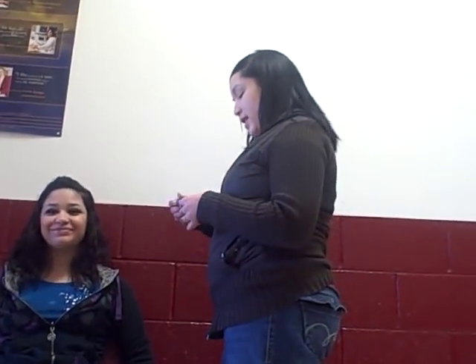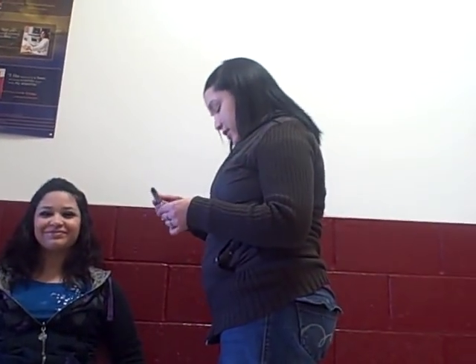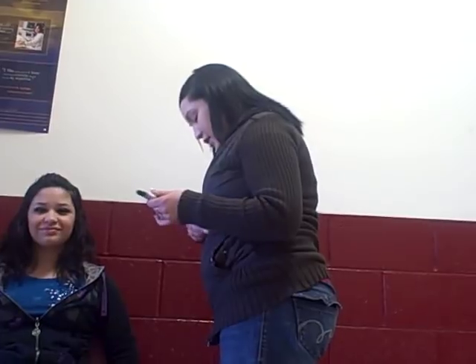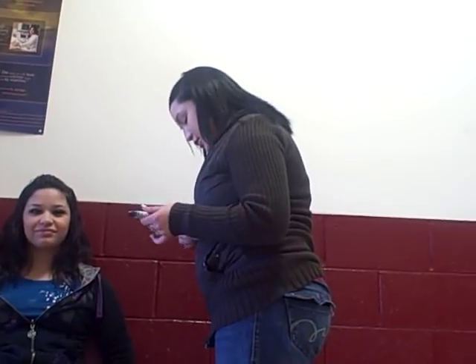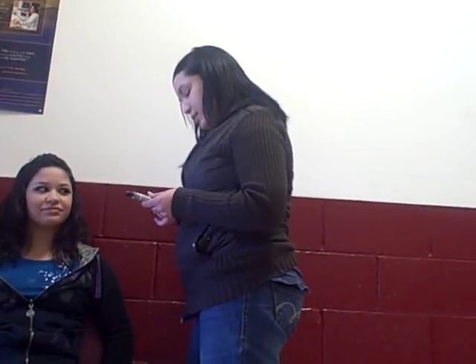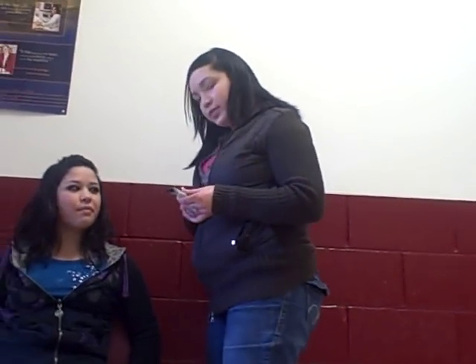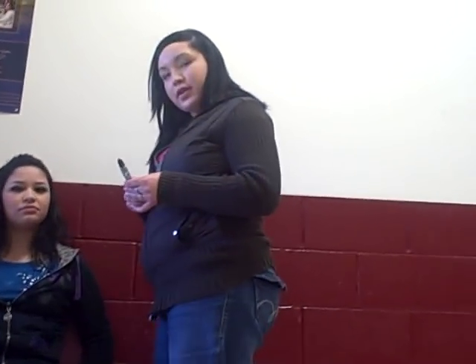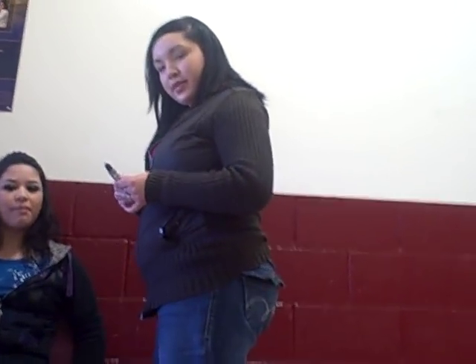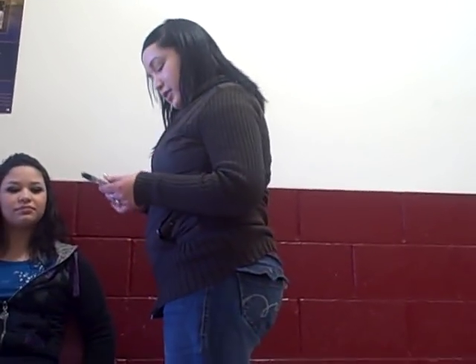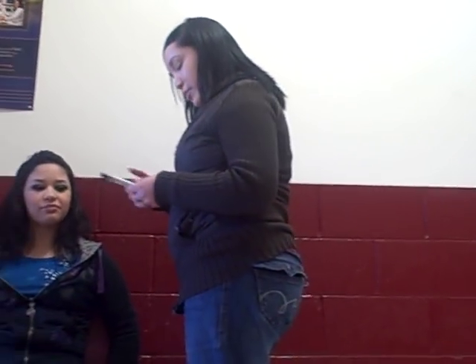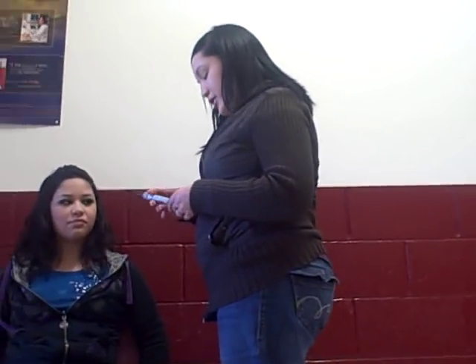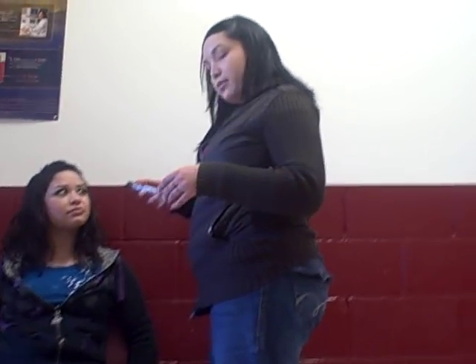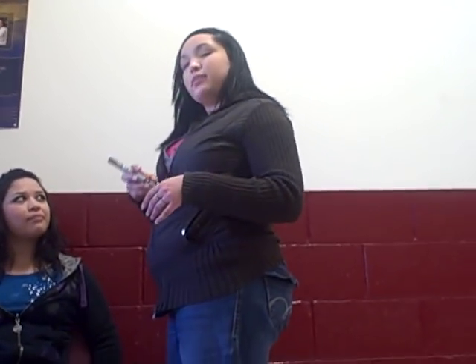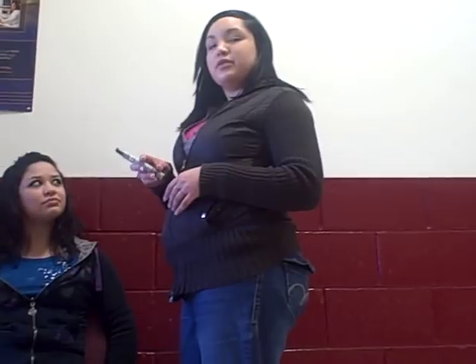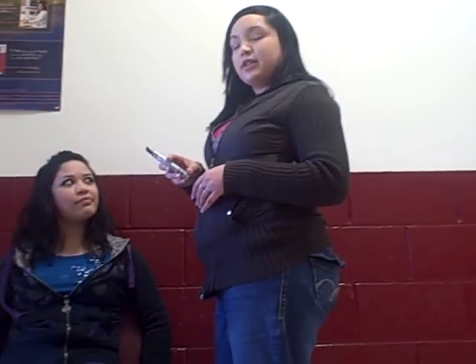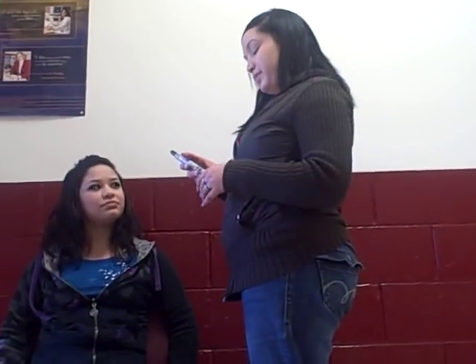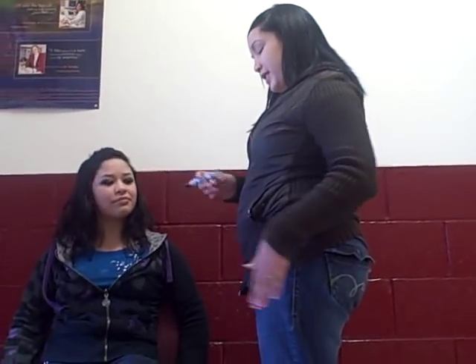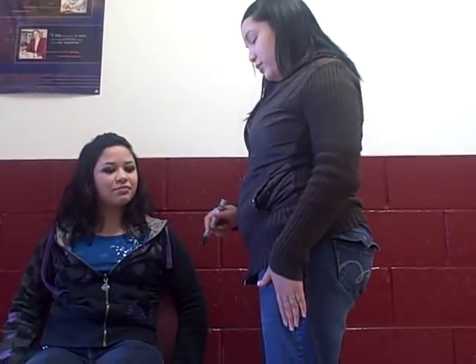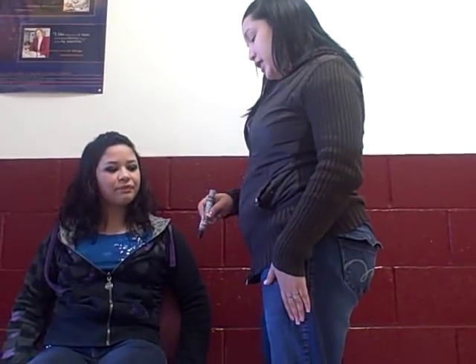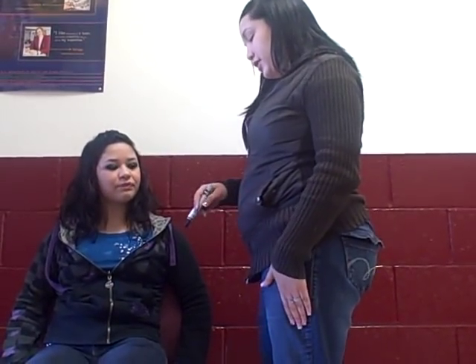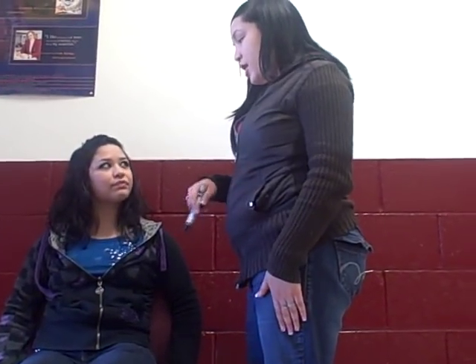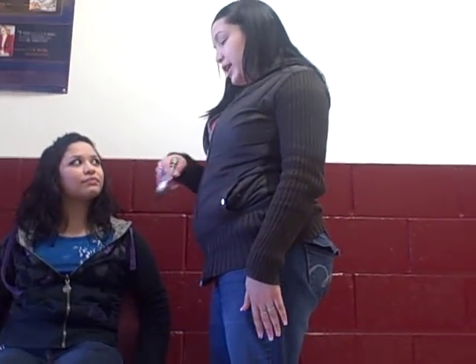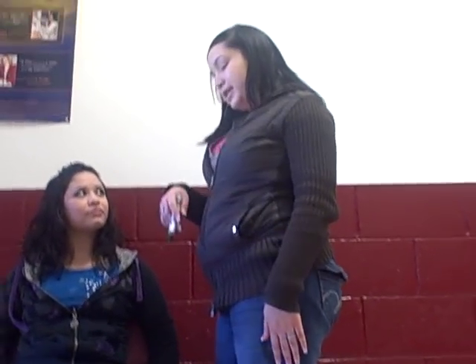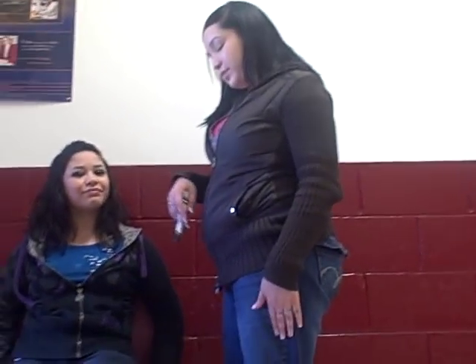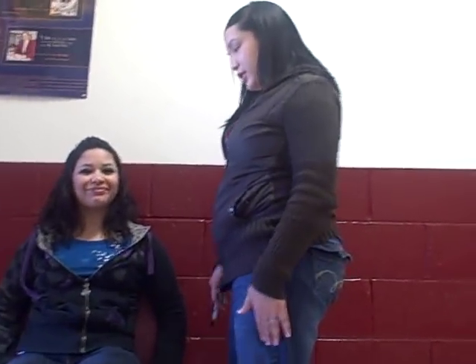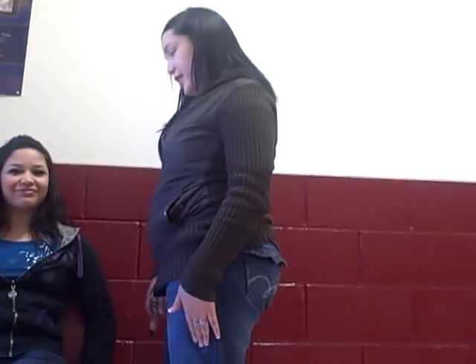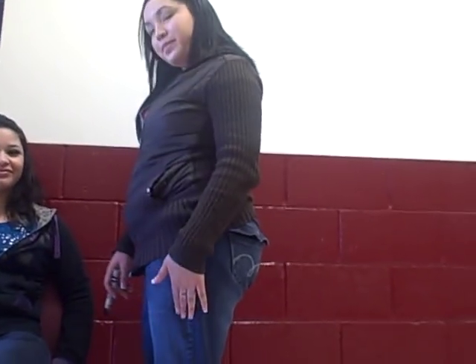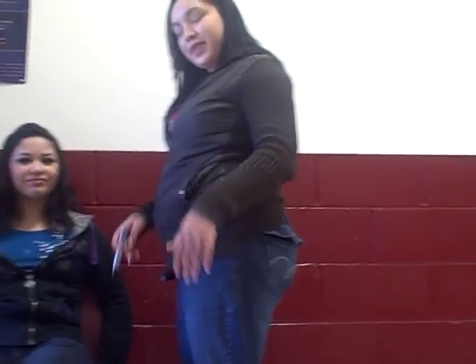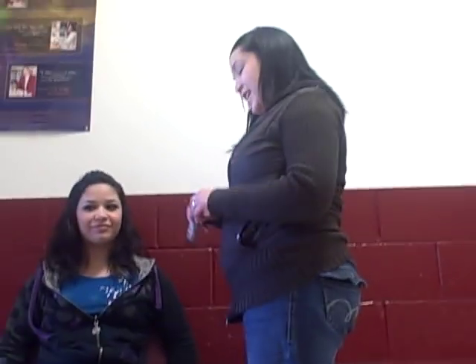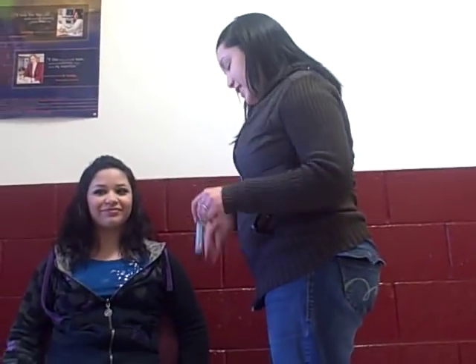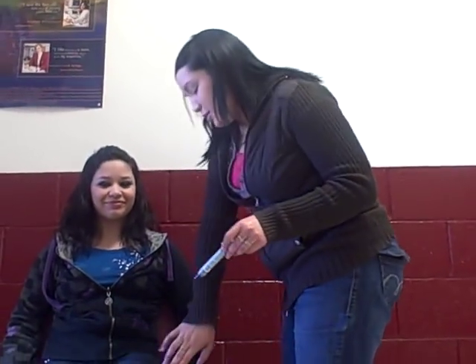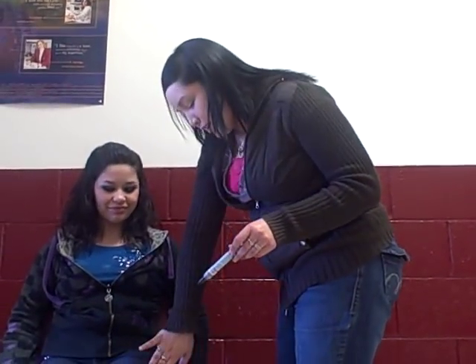And then I'm going to show my patient on me where I'm going to inject her. I will be injecting your right leg on your thigh area, and it's going to be right here.